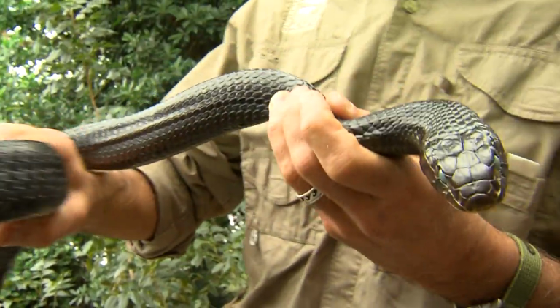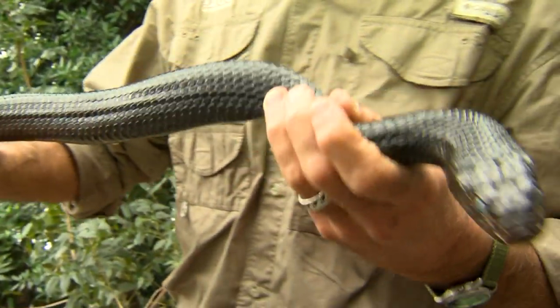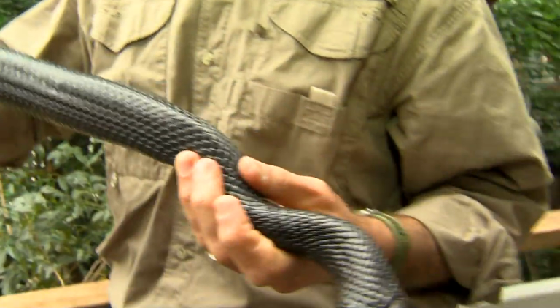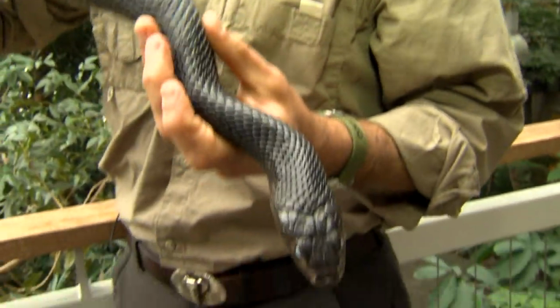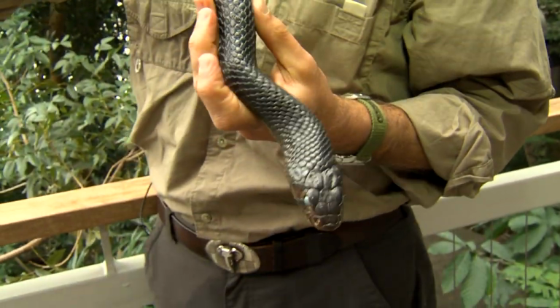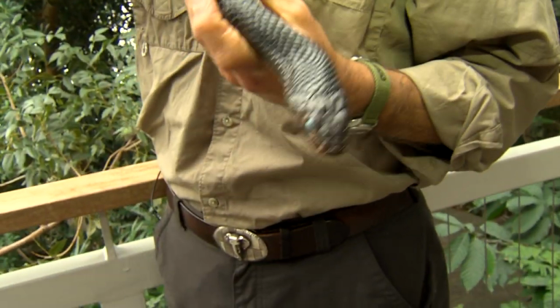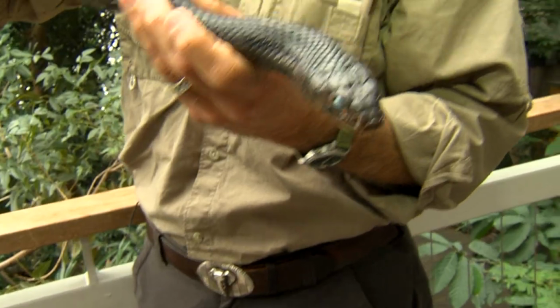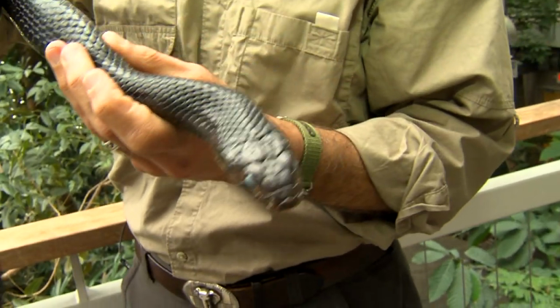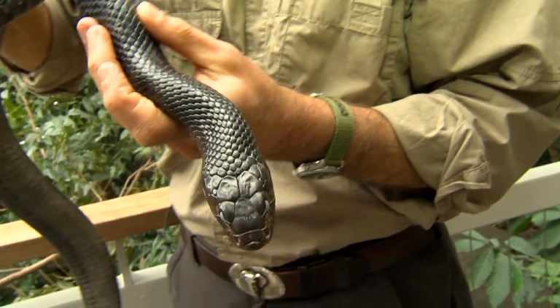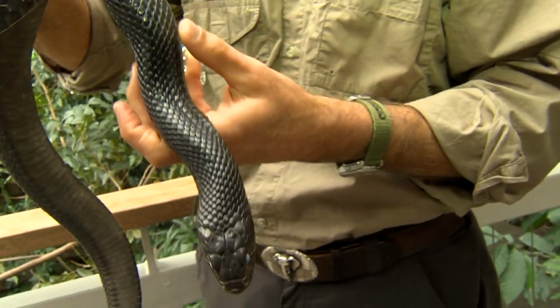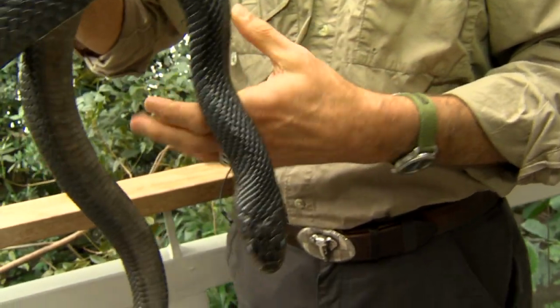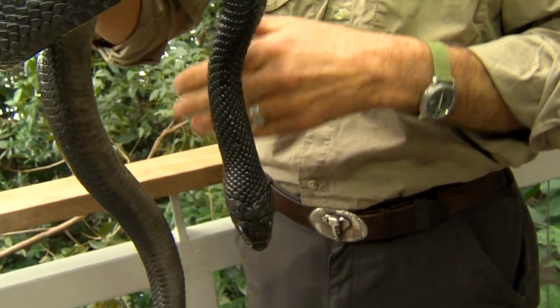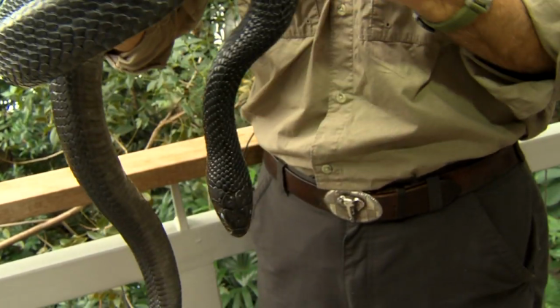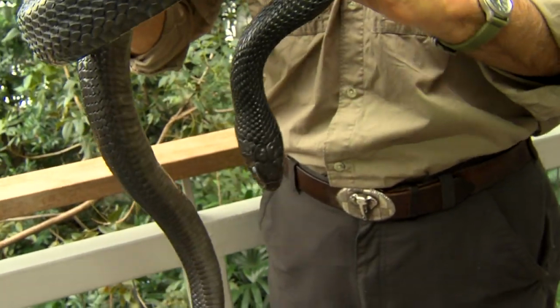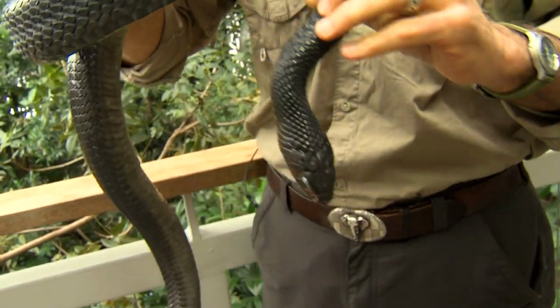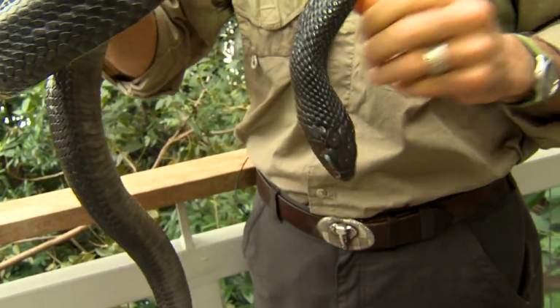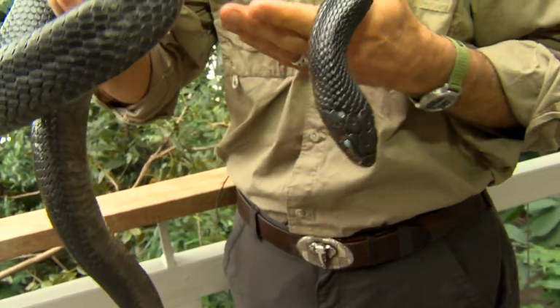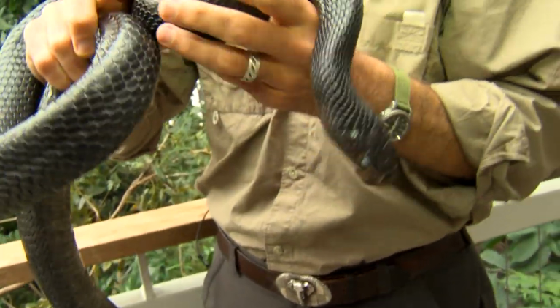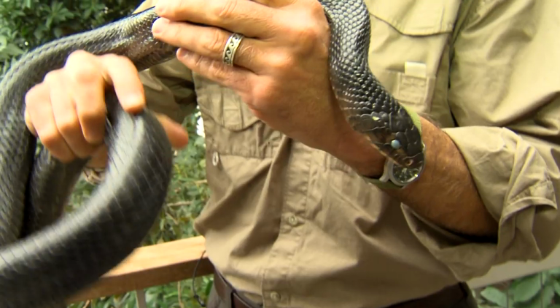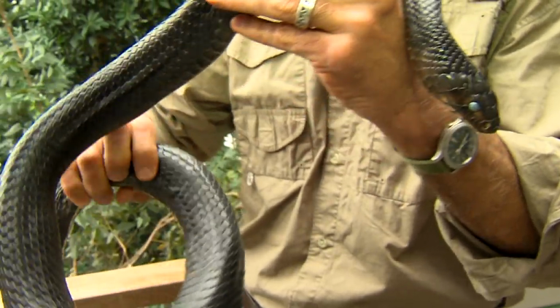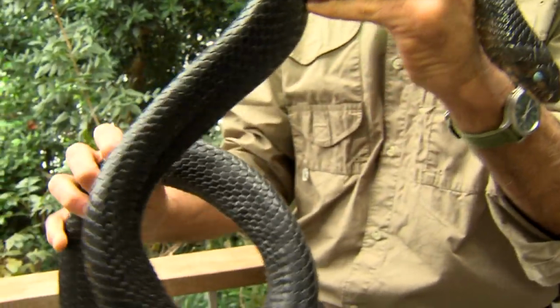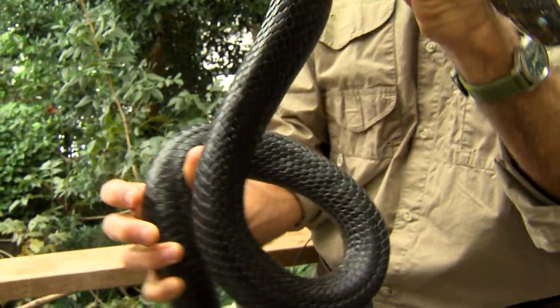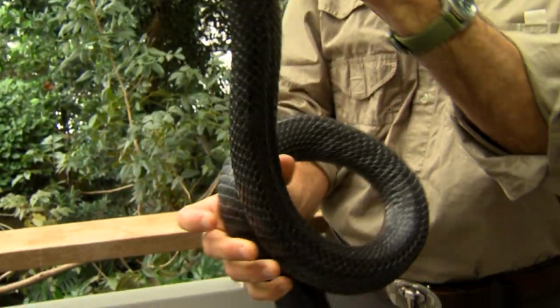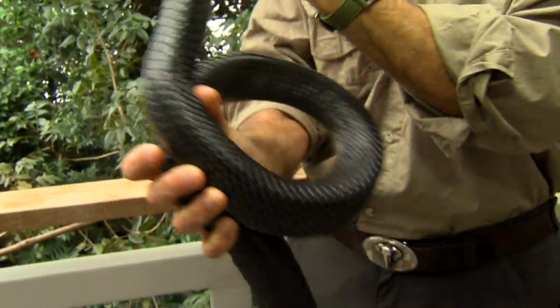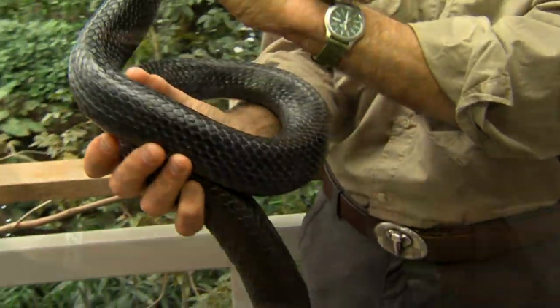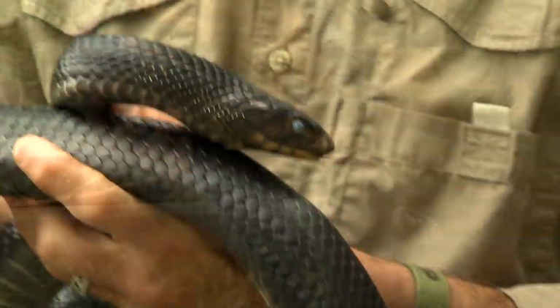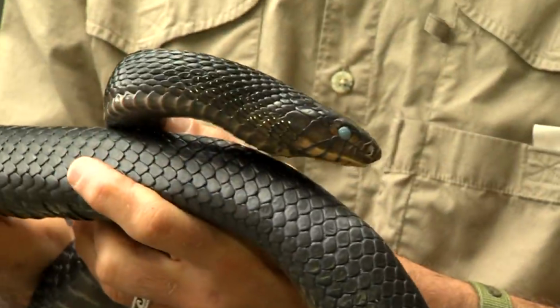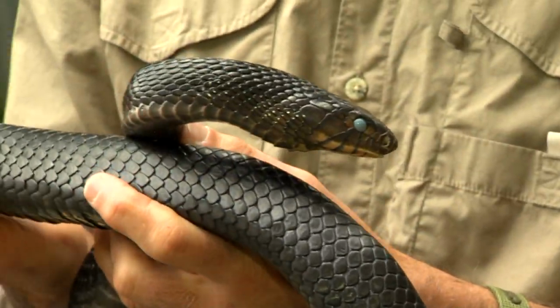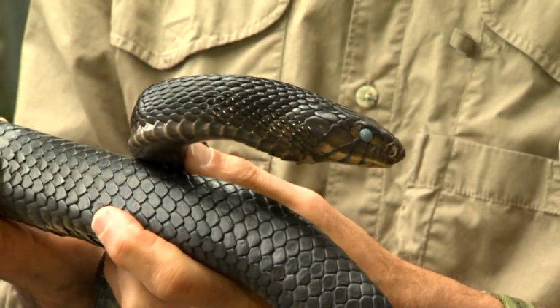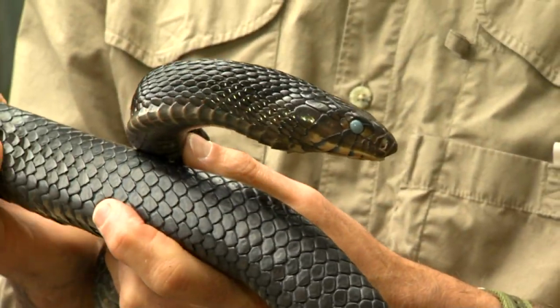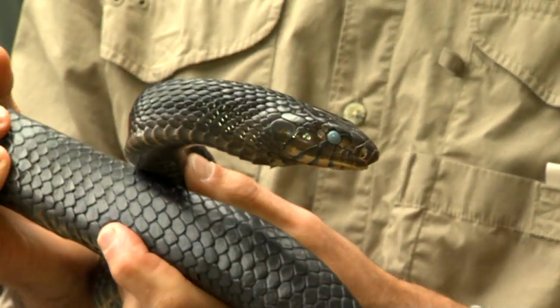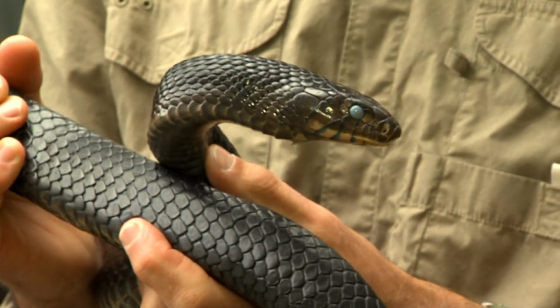Now, you might say, why would just a plain black snake be one of my favorites? Well, look at this snake, and you can see it is just unique the way it's able to move, incredibly strong, long body, and a fantastic animal.